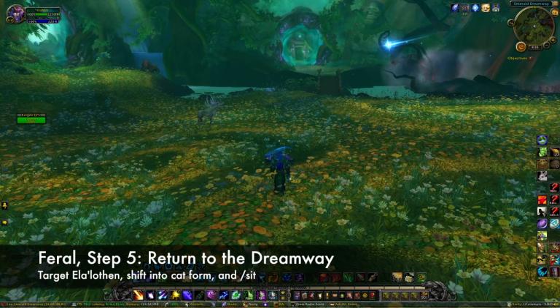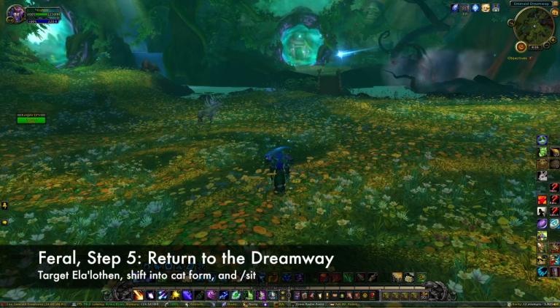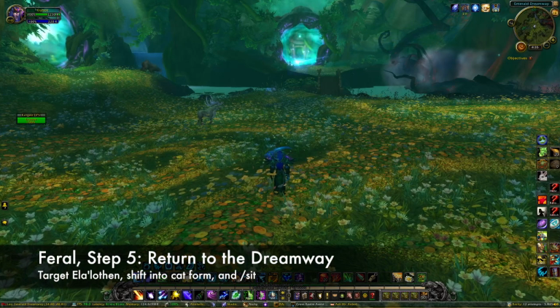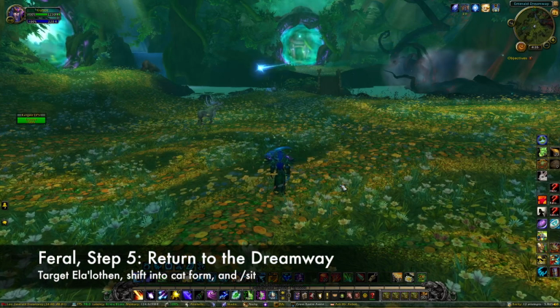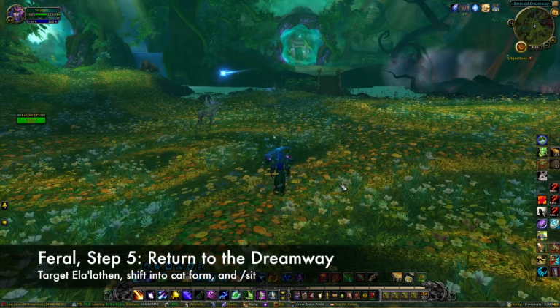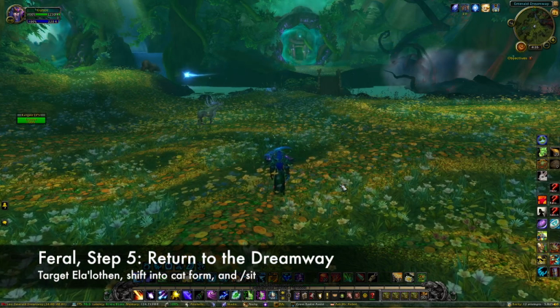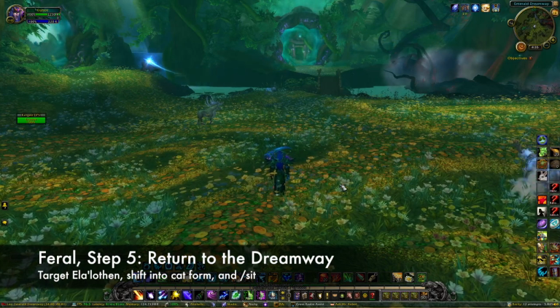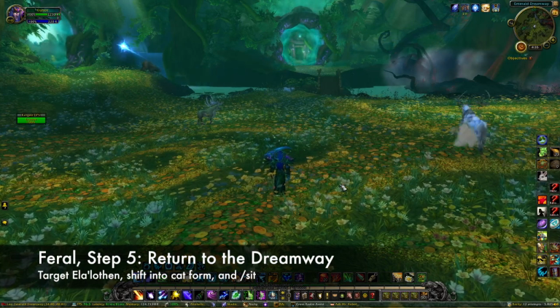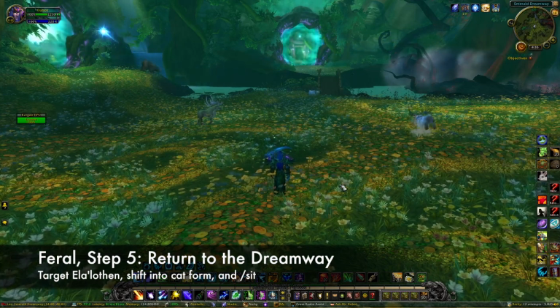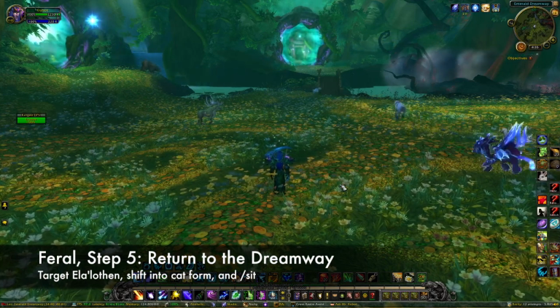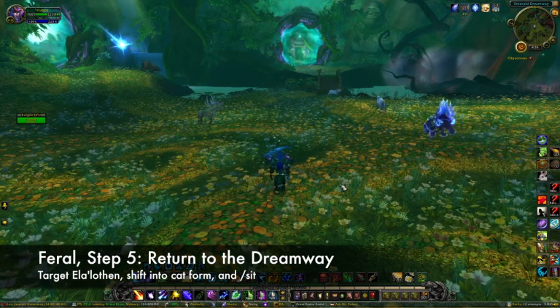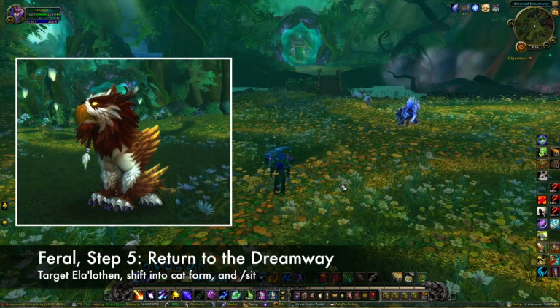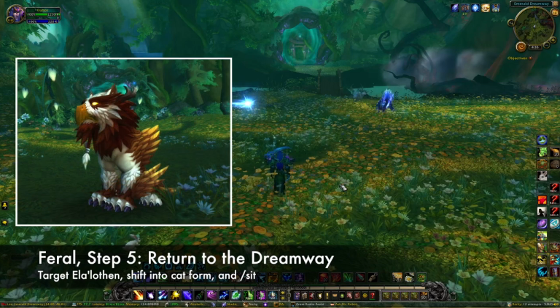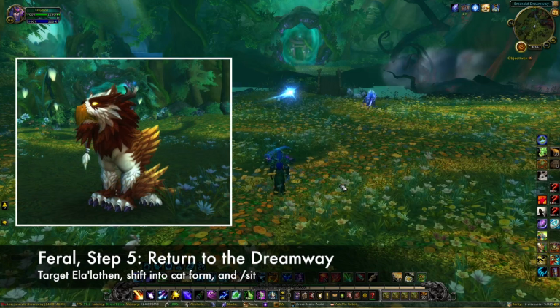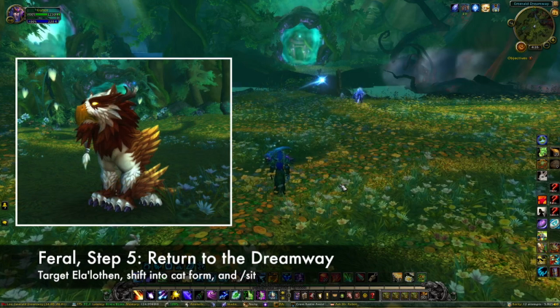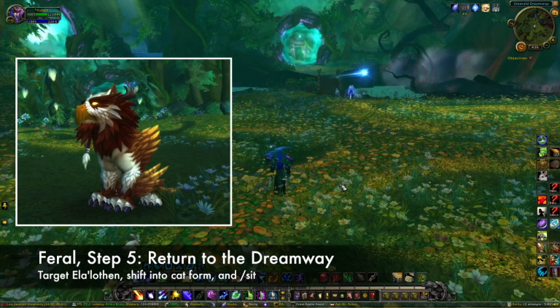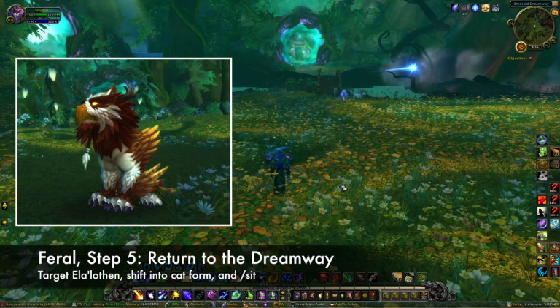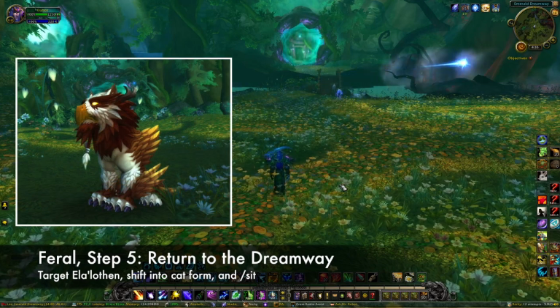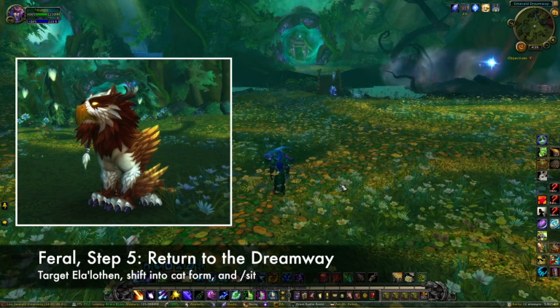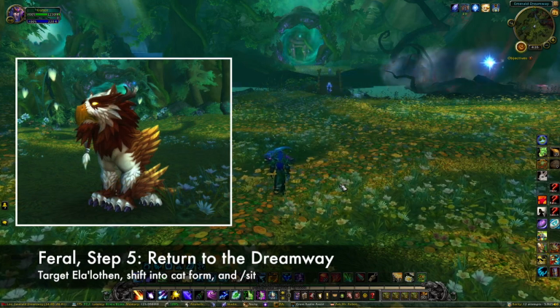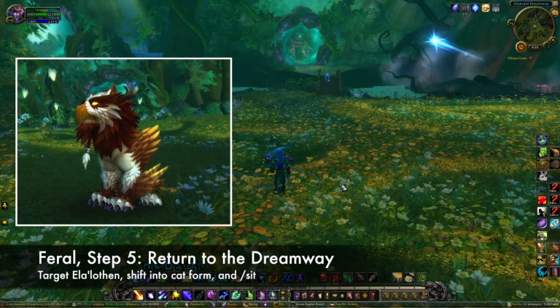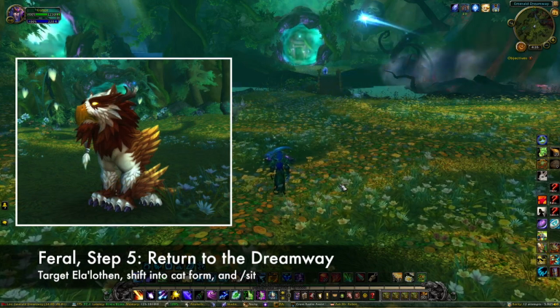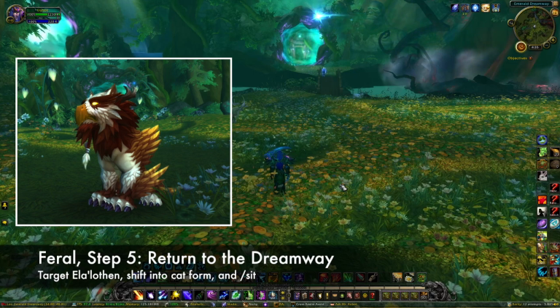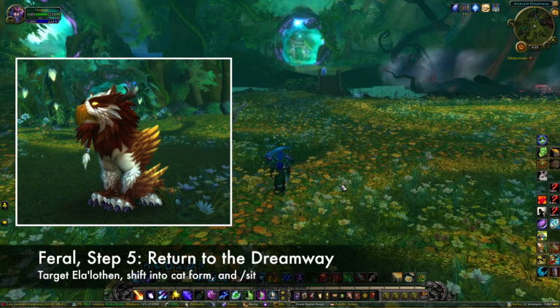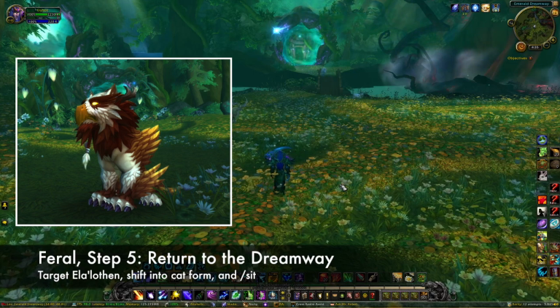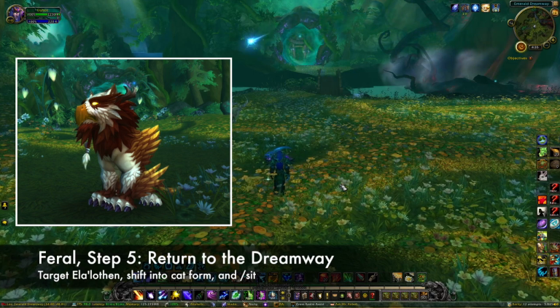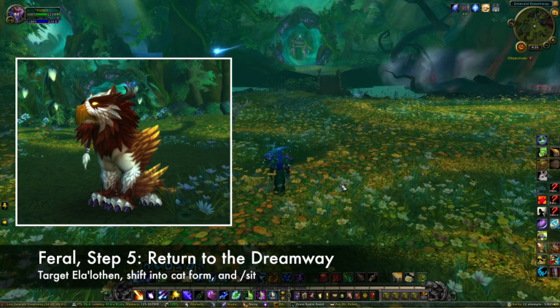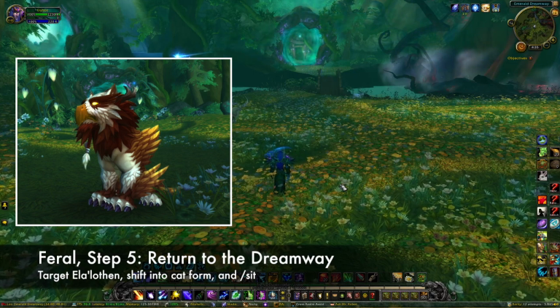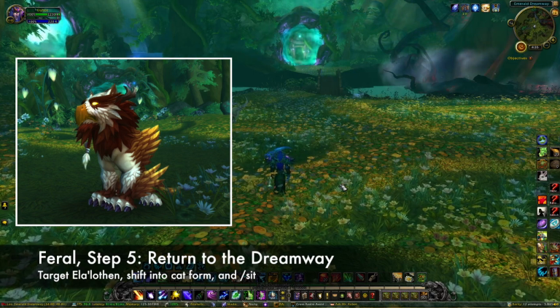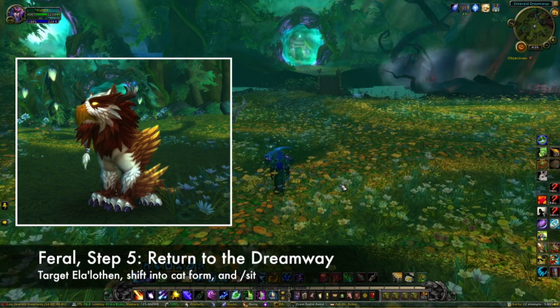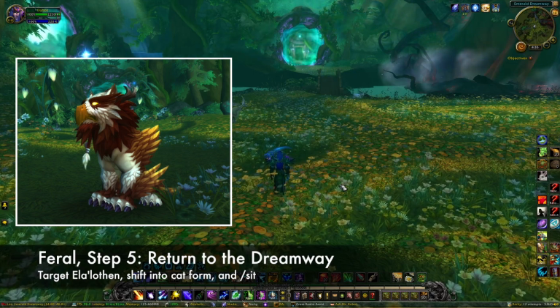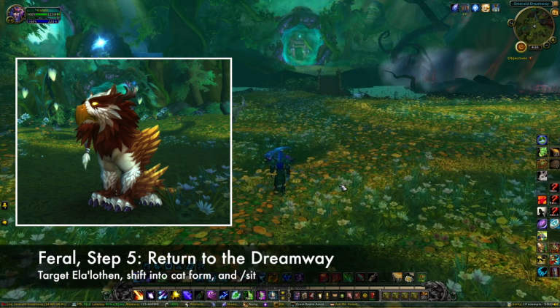Once you have clicked all three stones, return to the Emerald Dreamway. In the center of the zone, you will see El Alothan, the Owl Cat Wild God. Shift into cat form and slash sit while targeting him, and the feather will be deposited into your inventory.